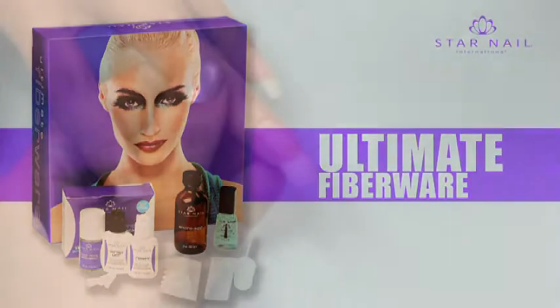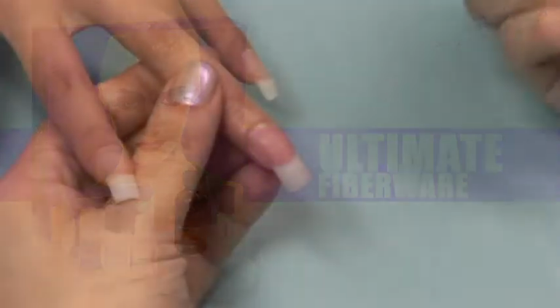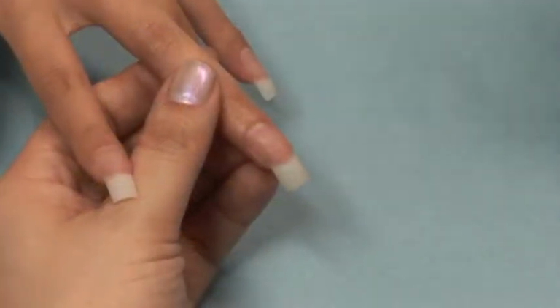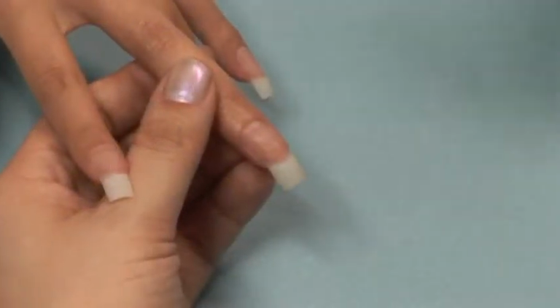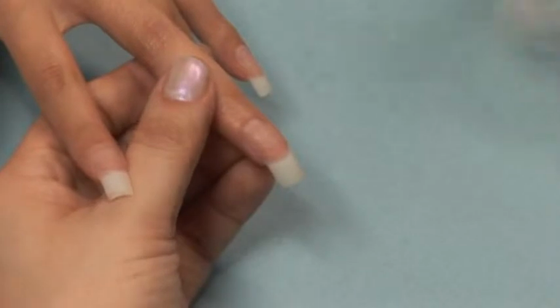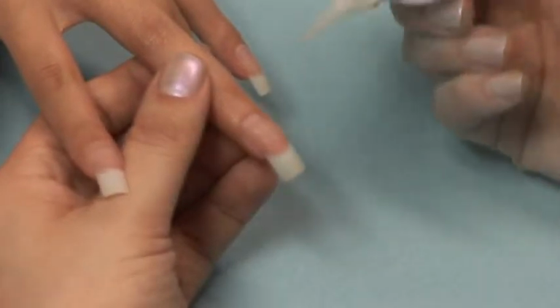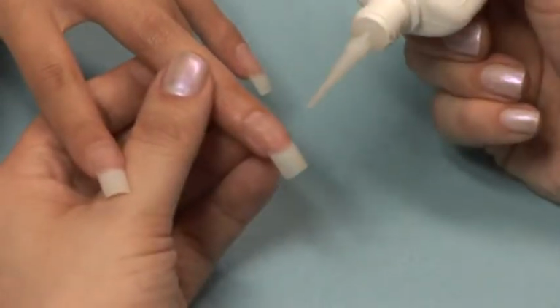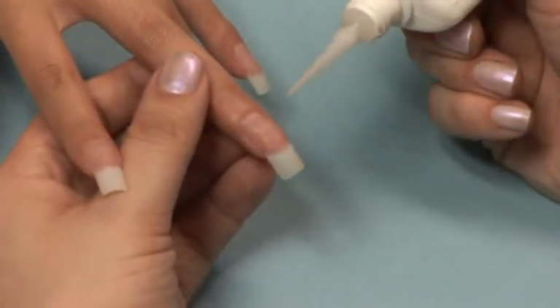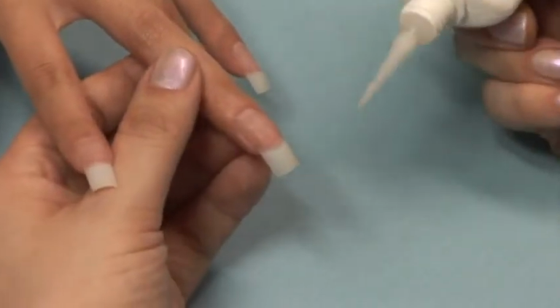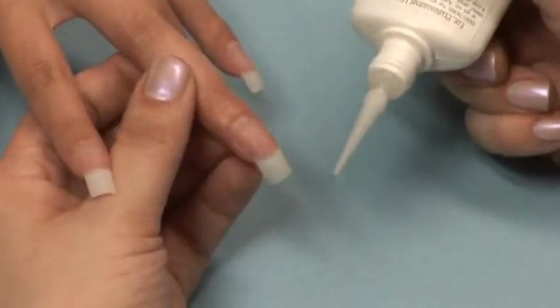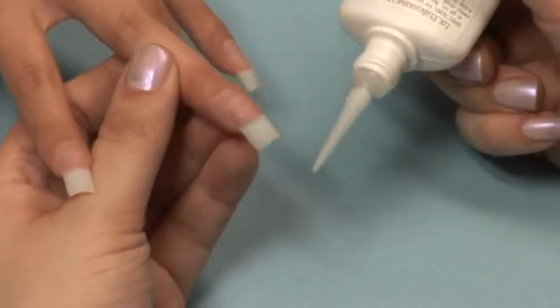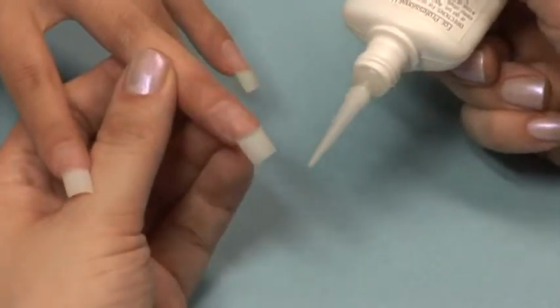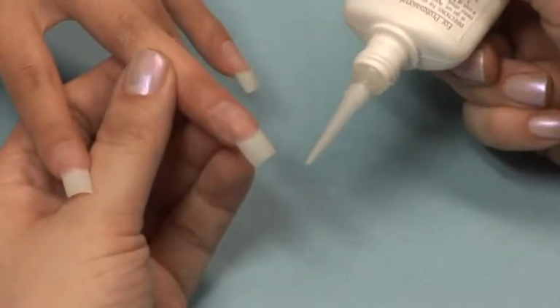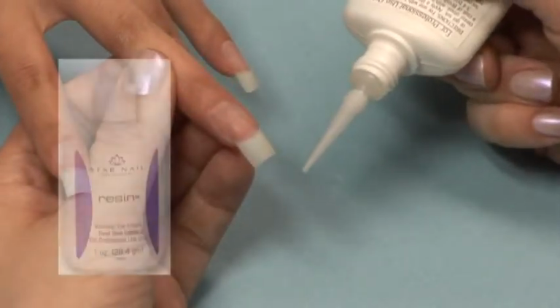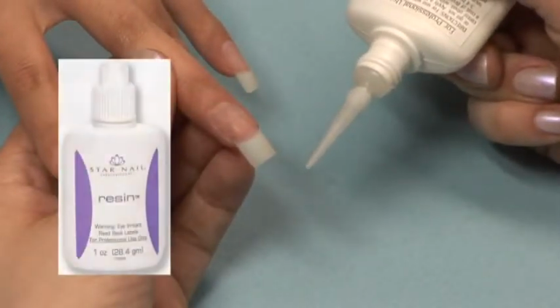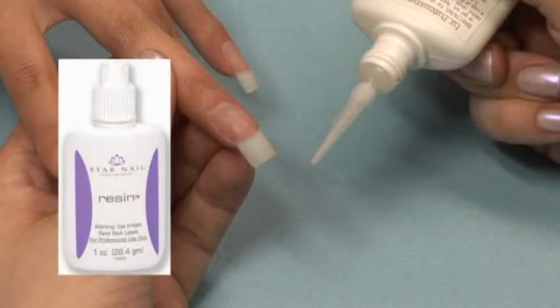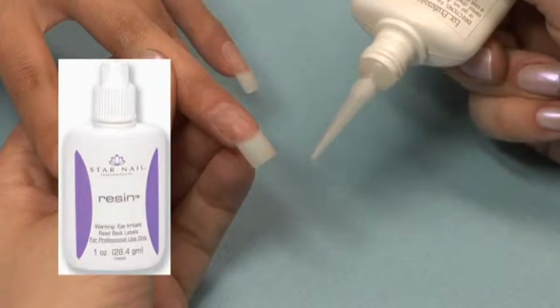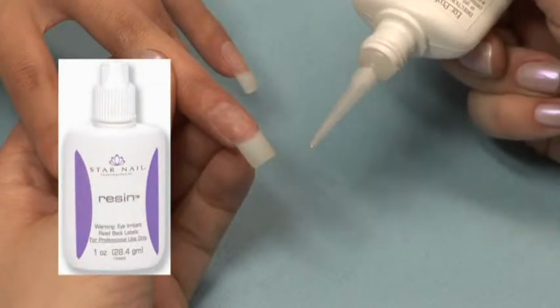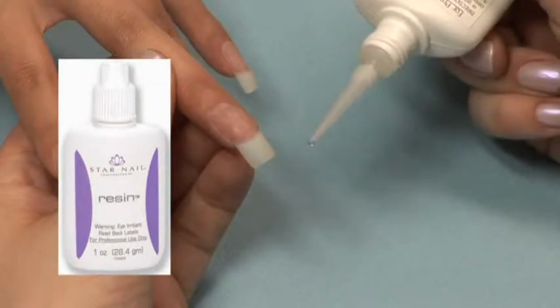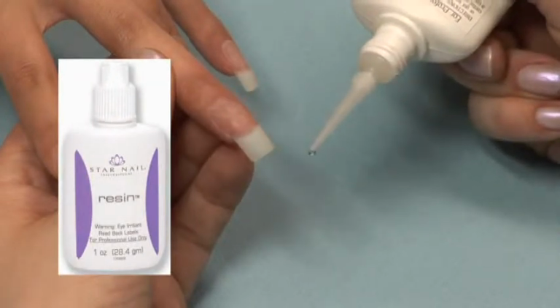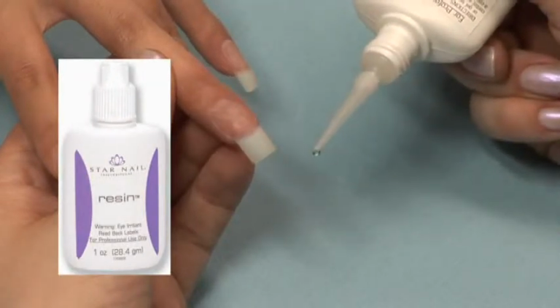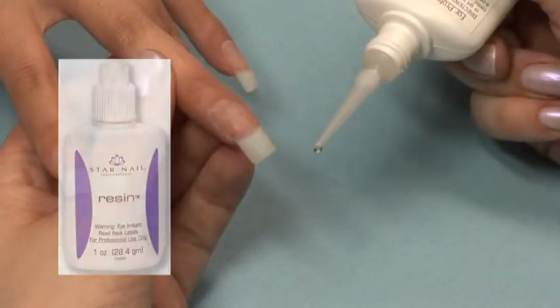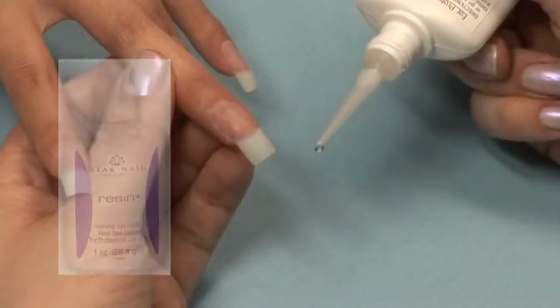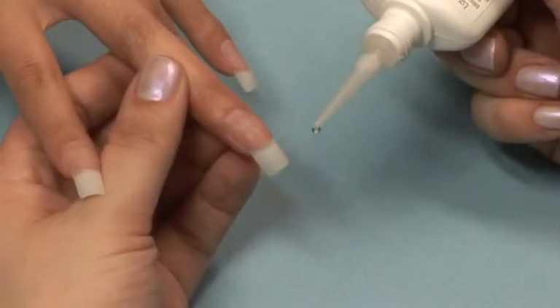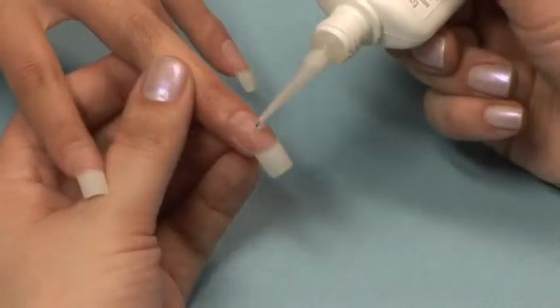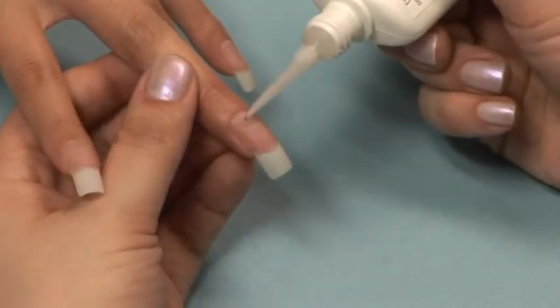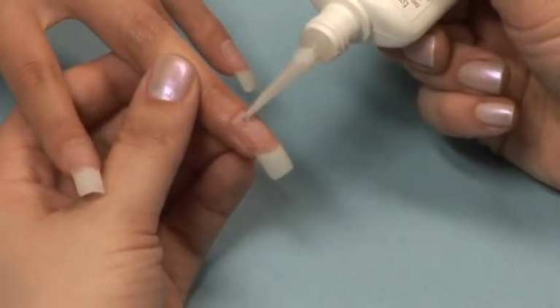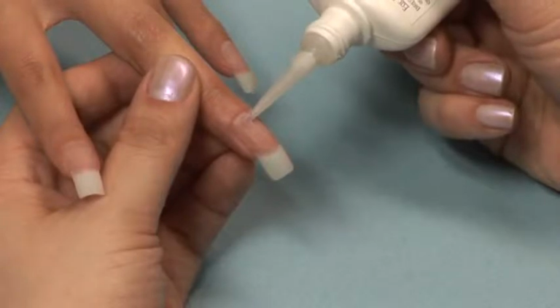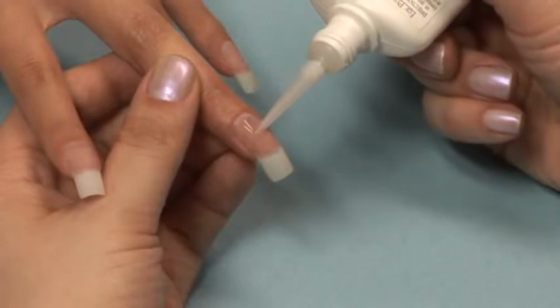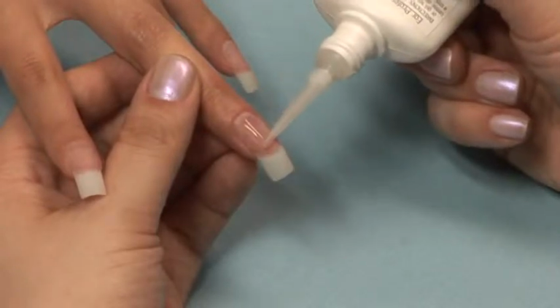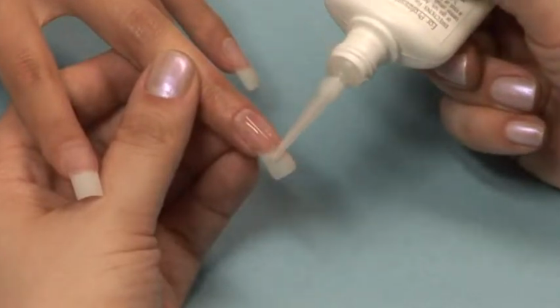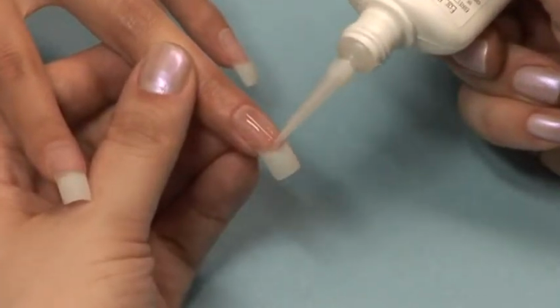For this demonstration we are using a revelation tip. Be sure and follow the steps in sanitation and prep before proceeding to the application. Skip the last step that says to apply primer as it is not needed for this system.